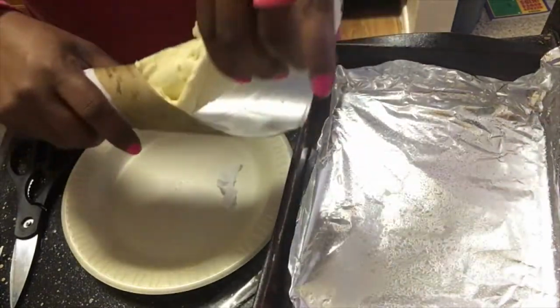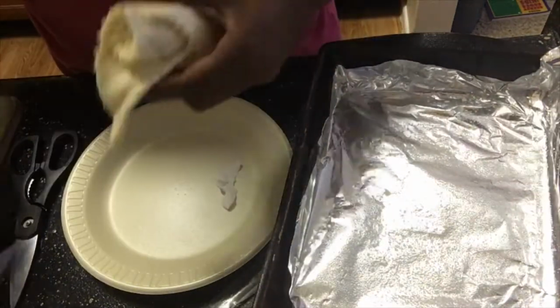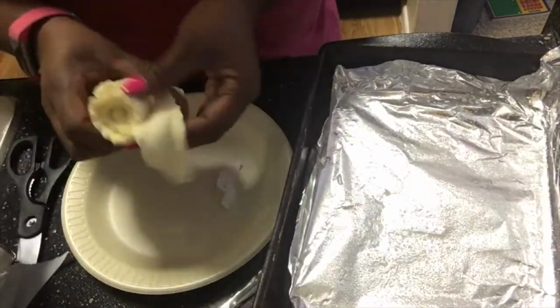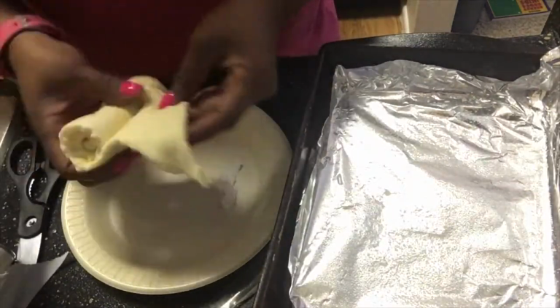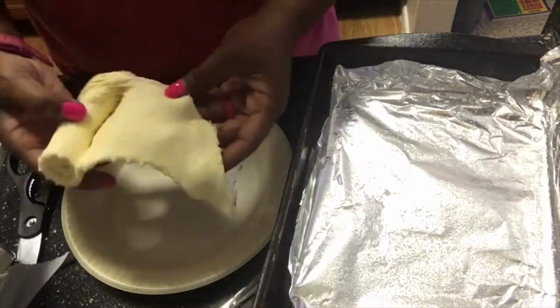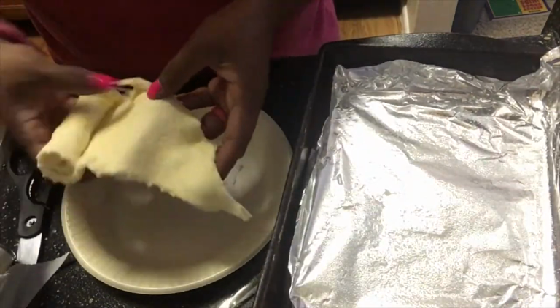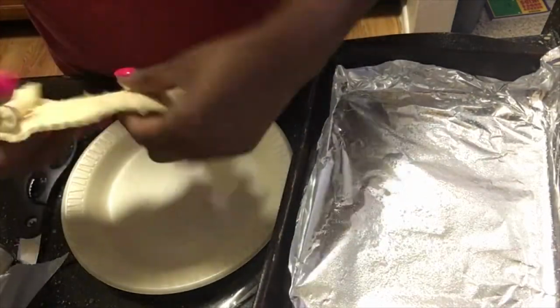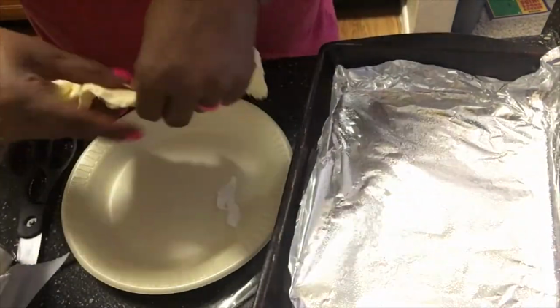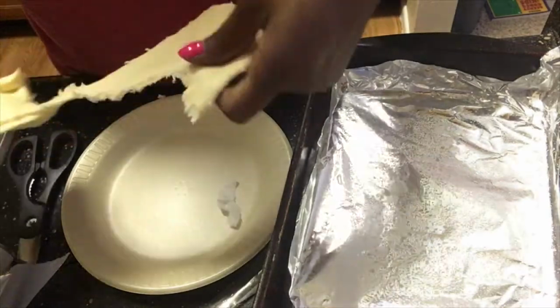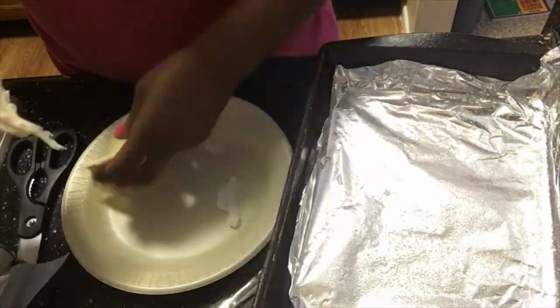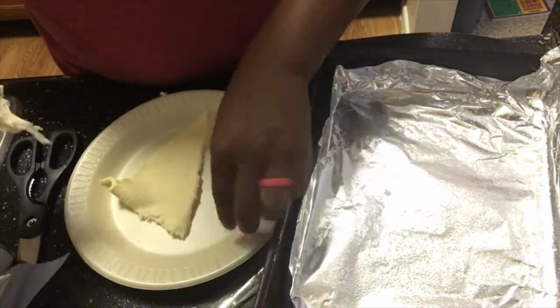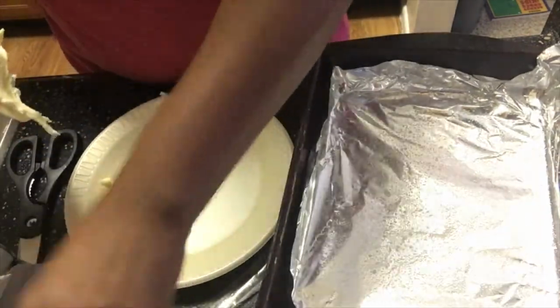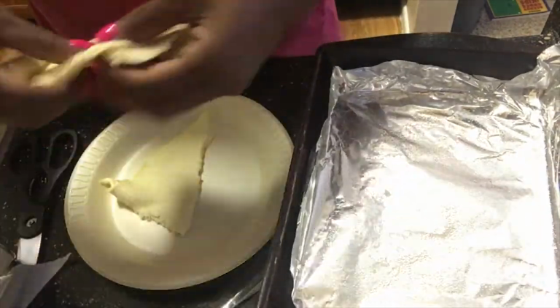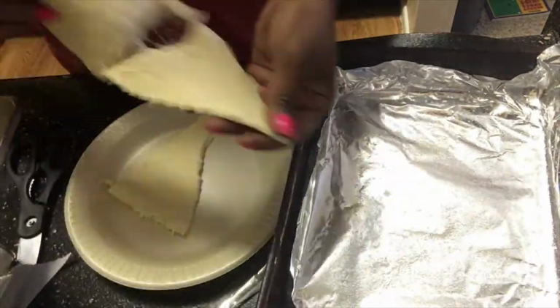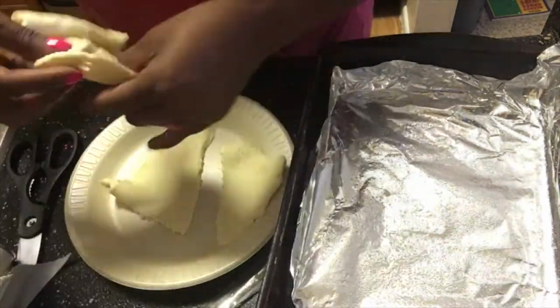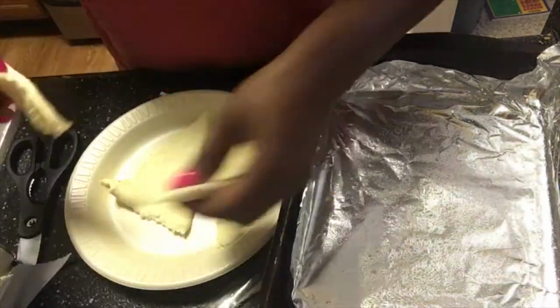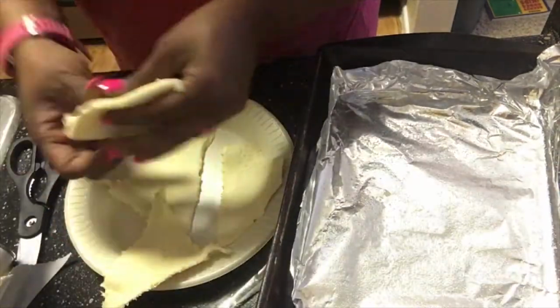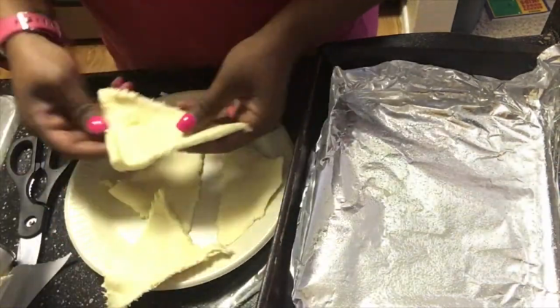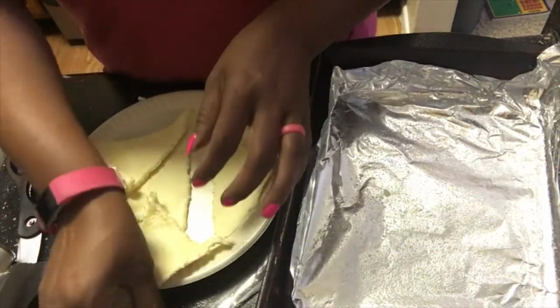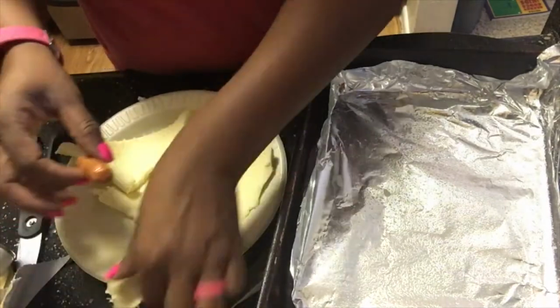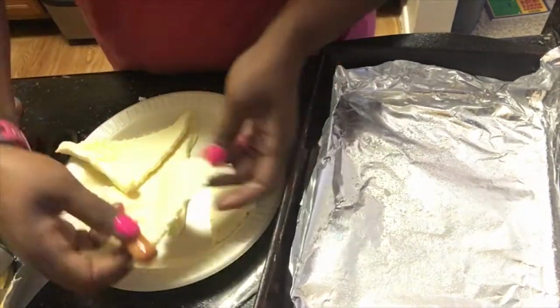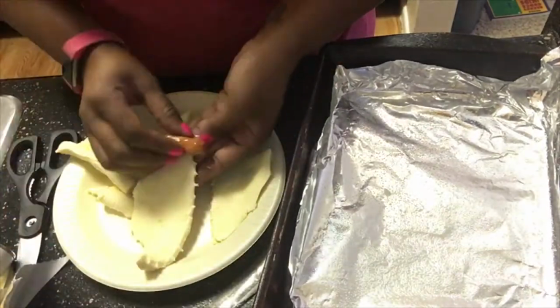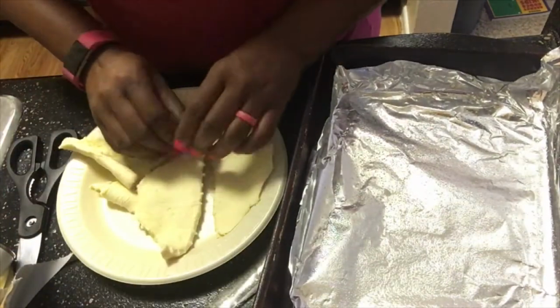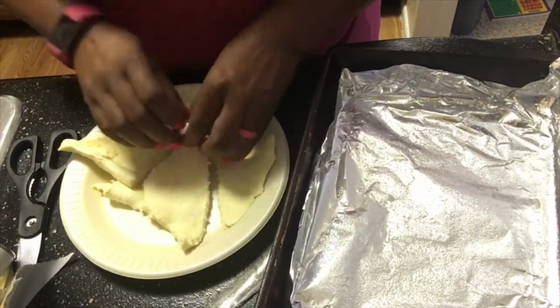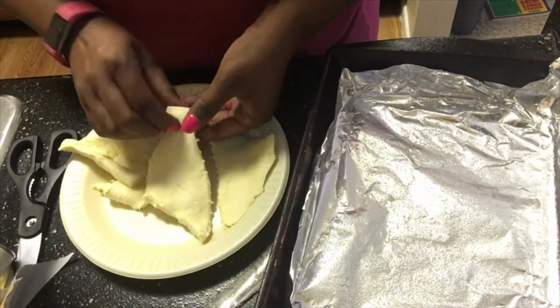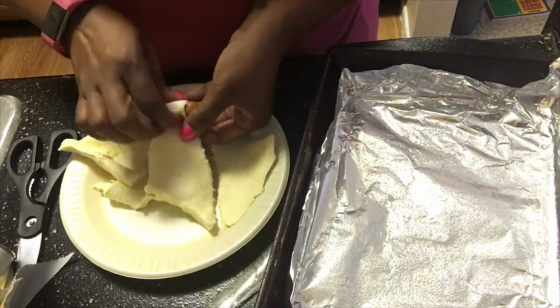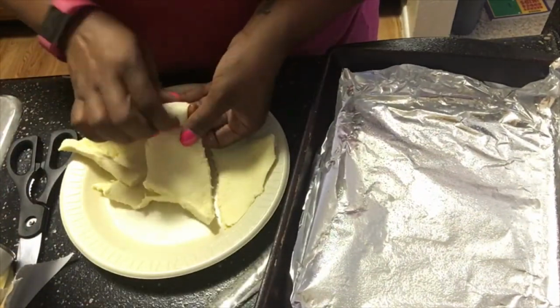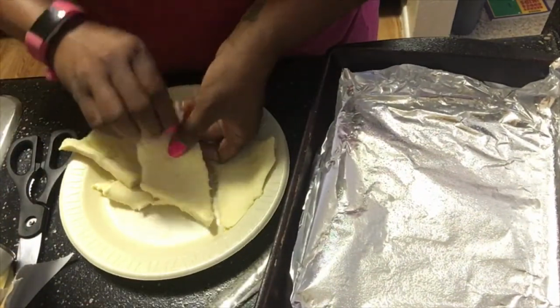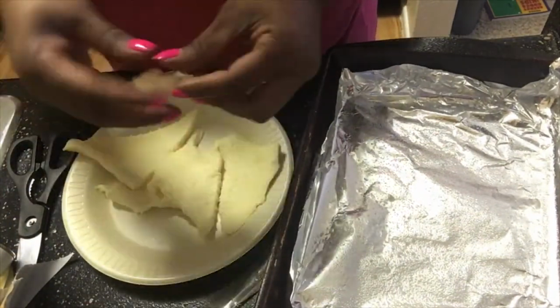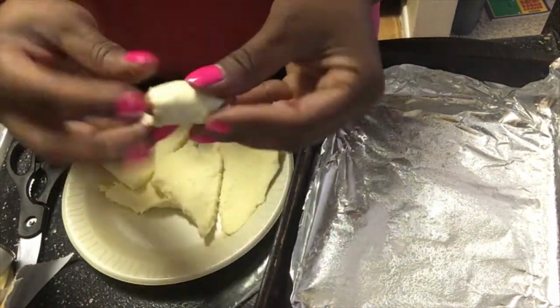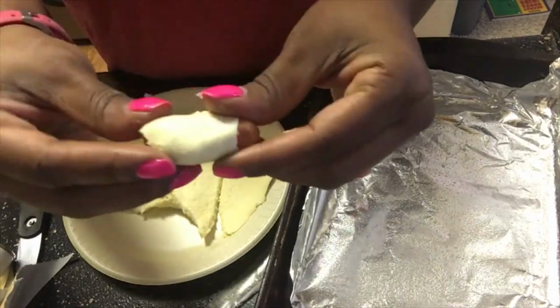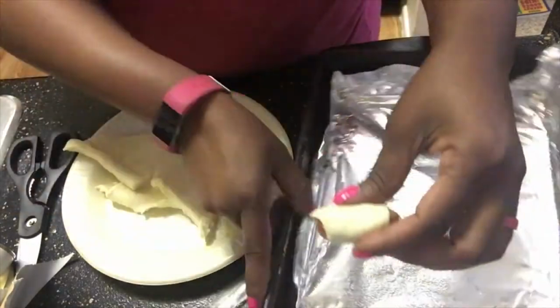So I'm just going to open them up and get my little smoky sausages, and all I'm going to do is just roll those bad boys up in there. Now let me tell y'all, these little sausages are good with just the cheese in there, but they also have some with the cheddar and the bacon in them.